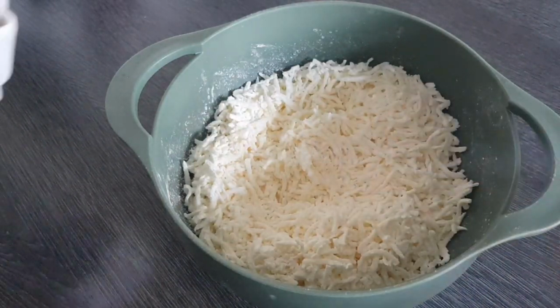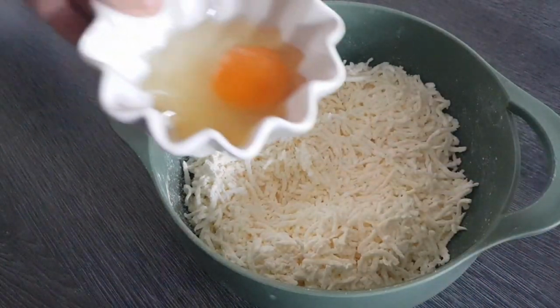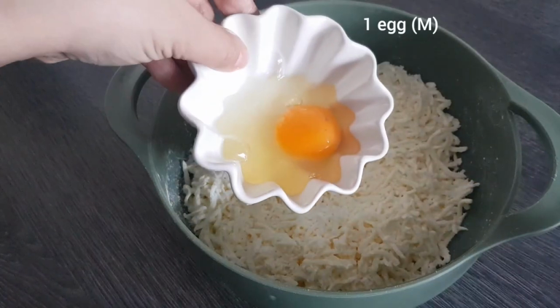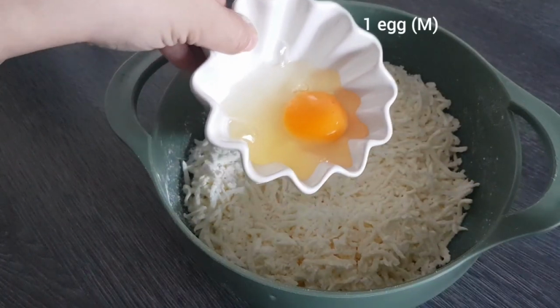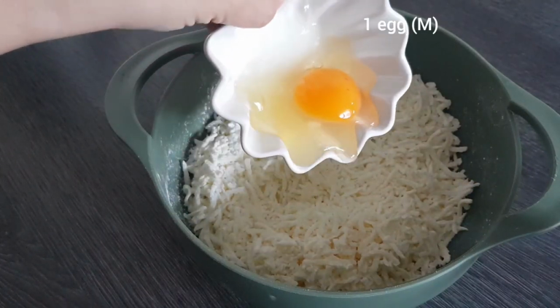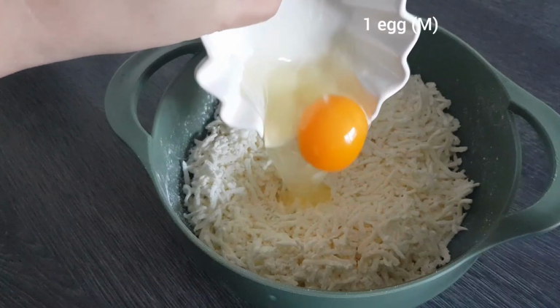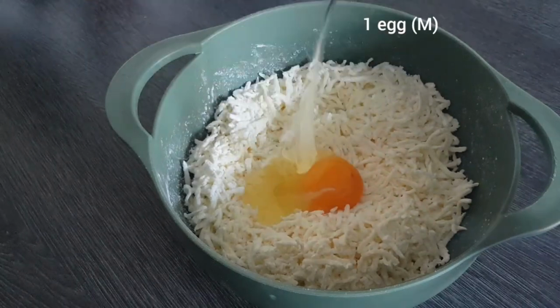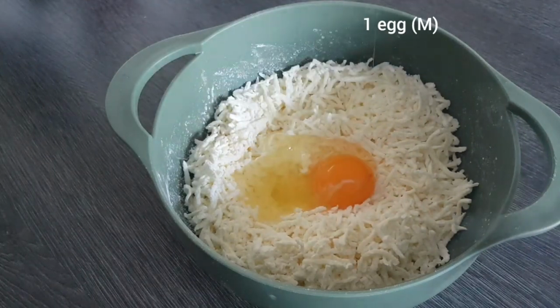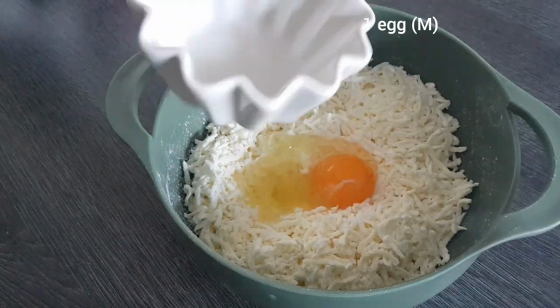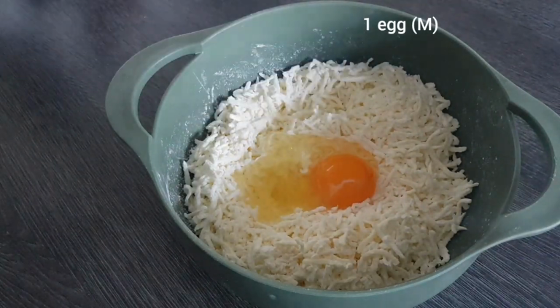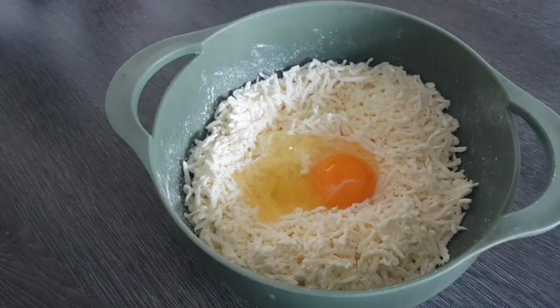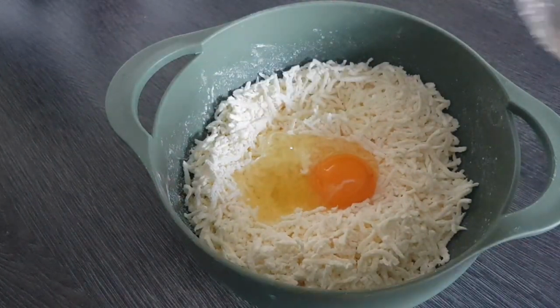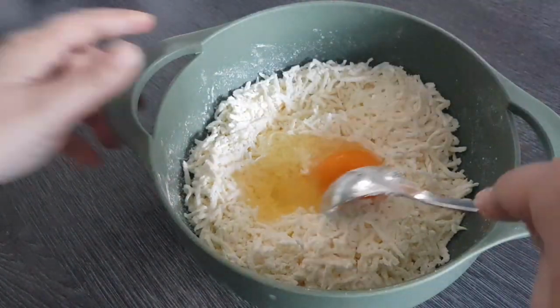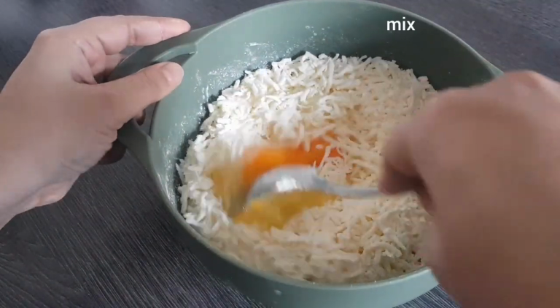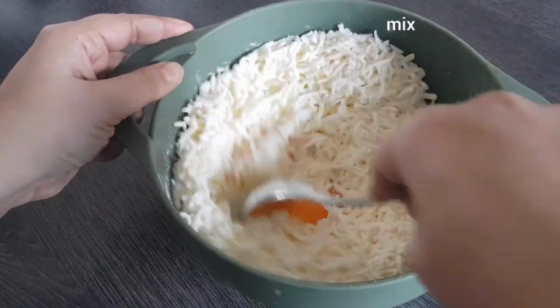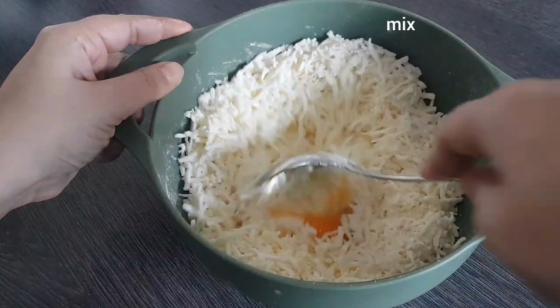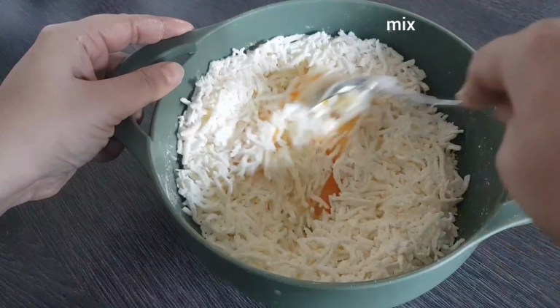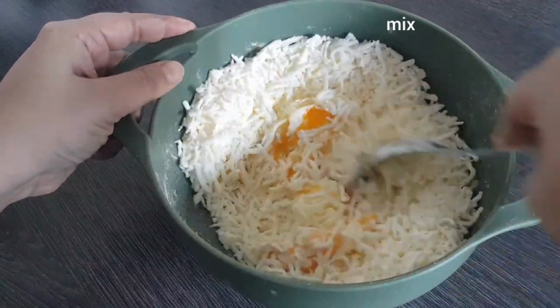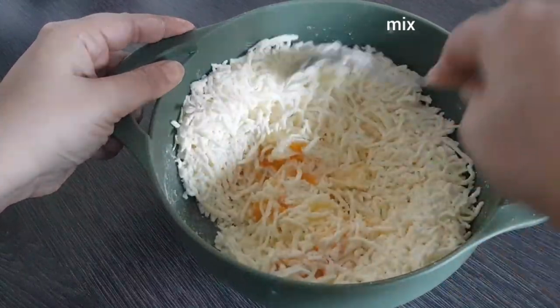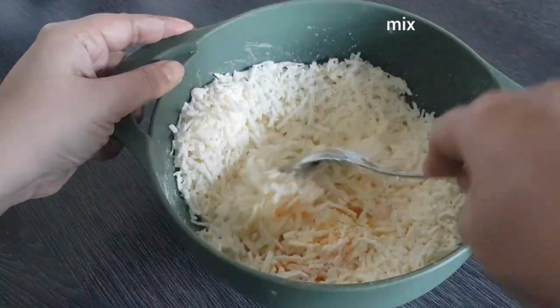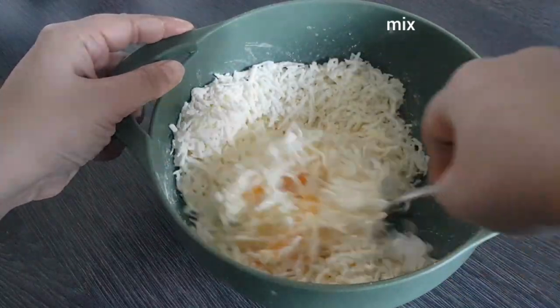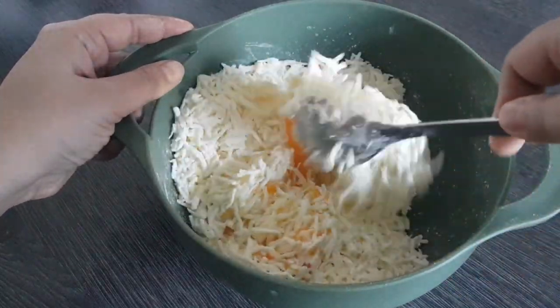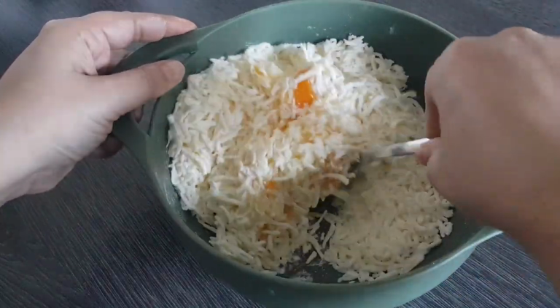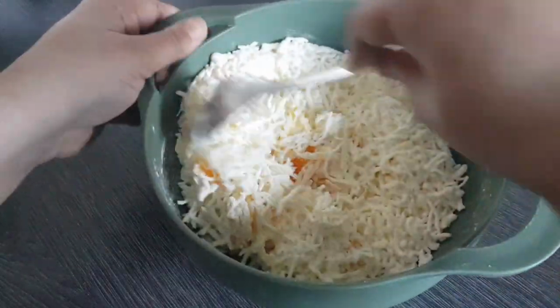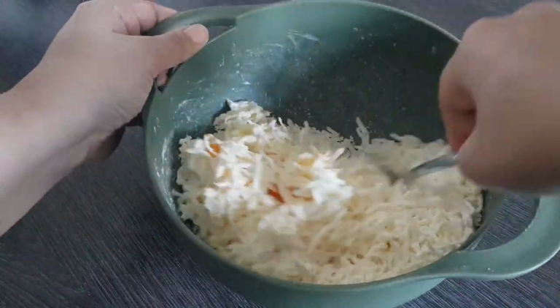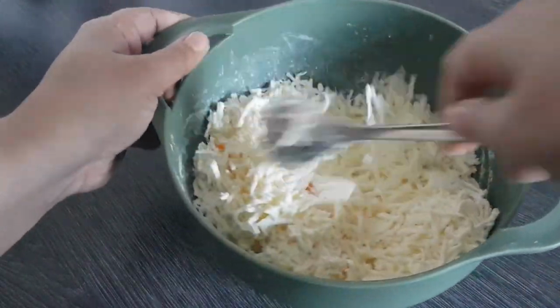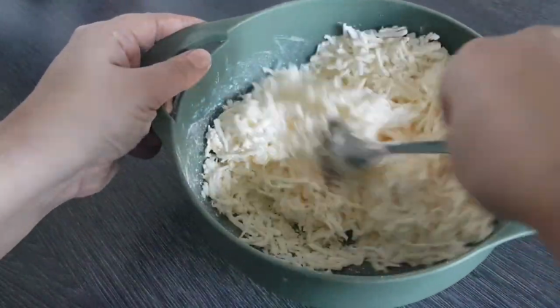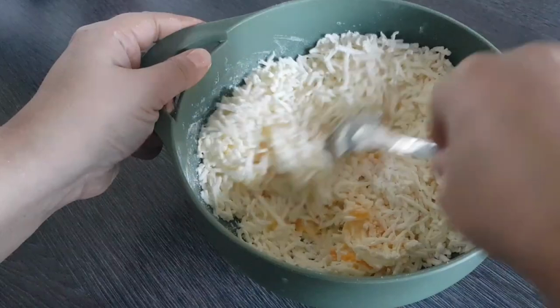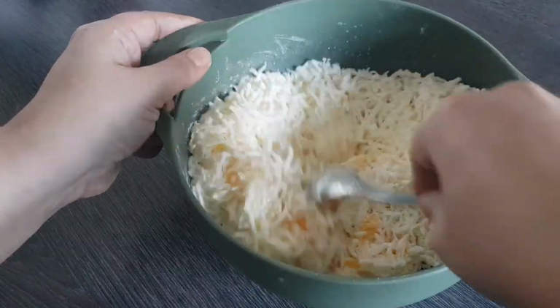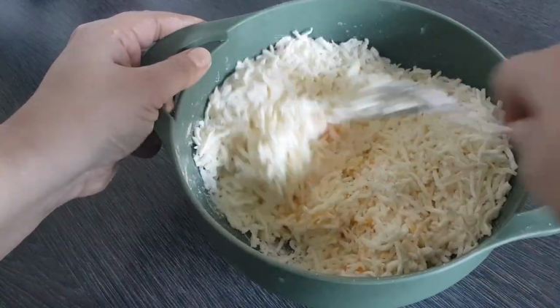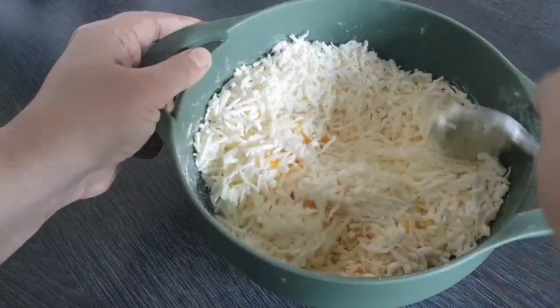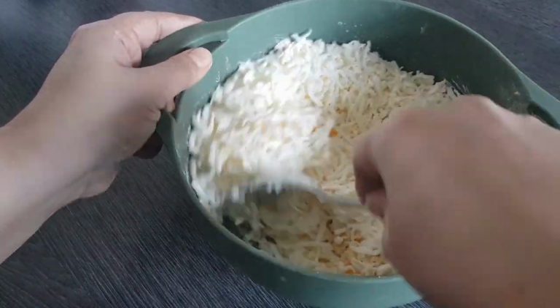Now I am adding one medium-sized egg and will stir everything together well so that it is all mixed as thoroughly as possible.